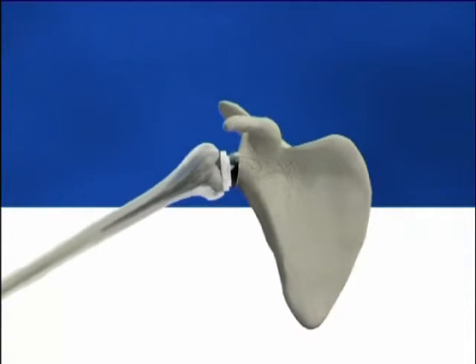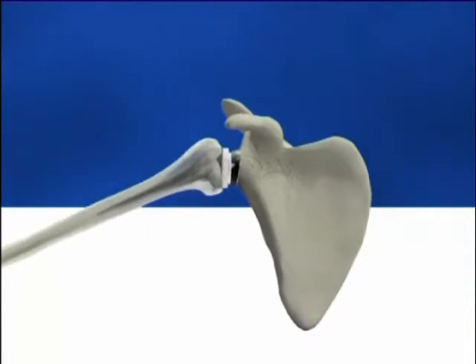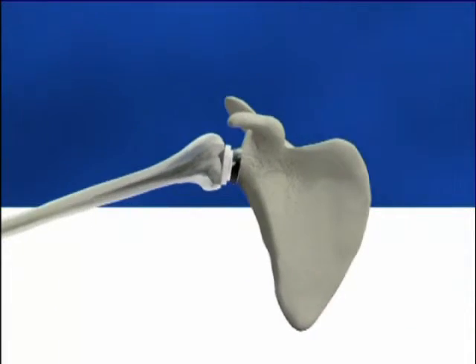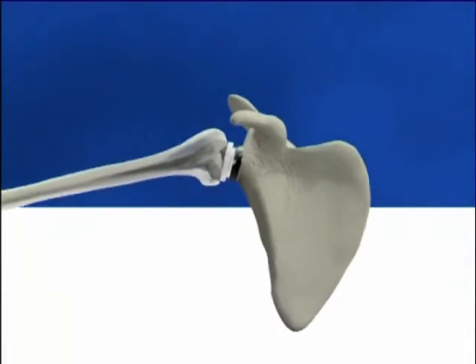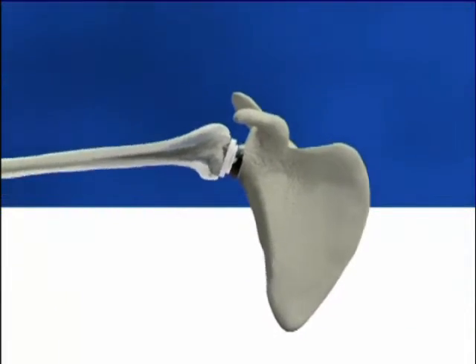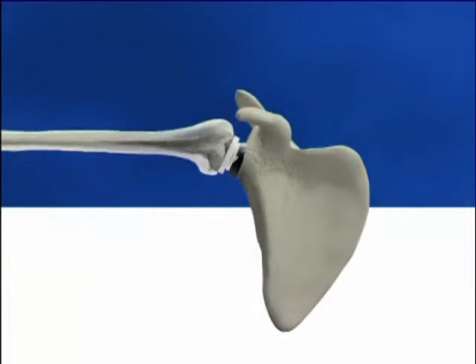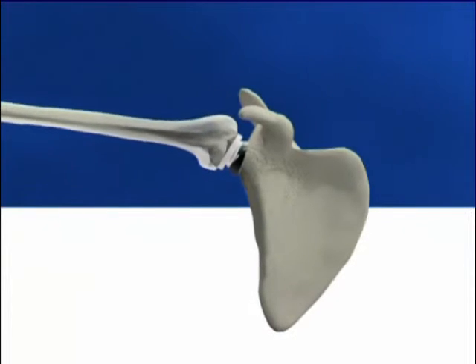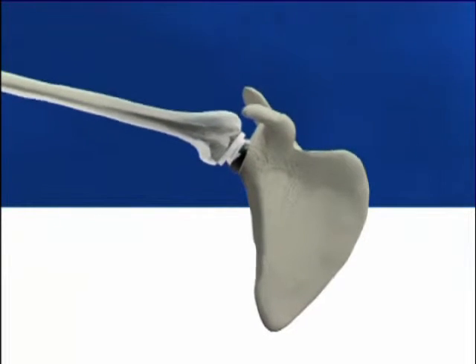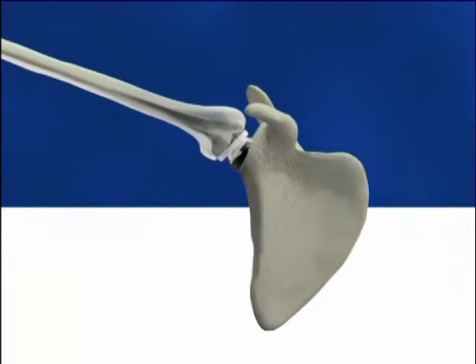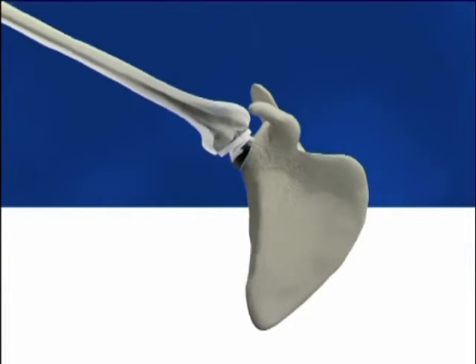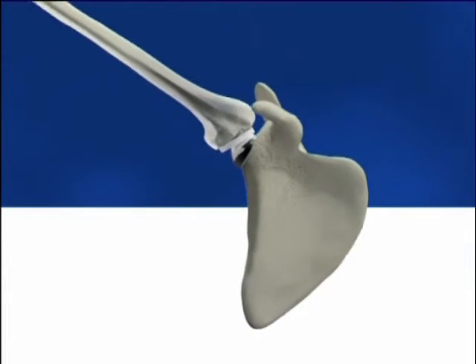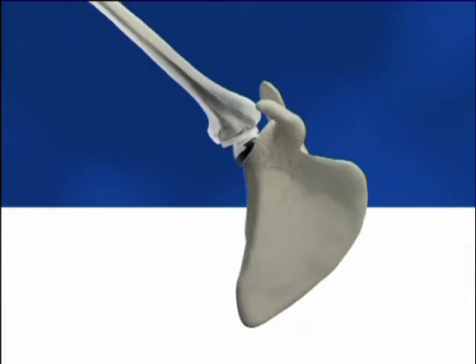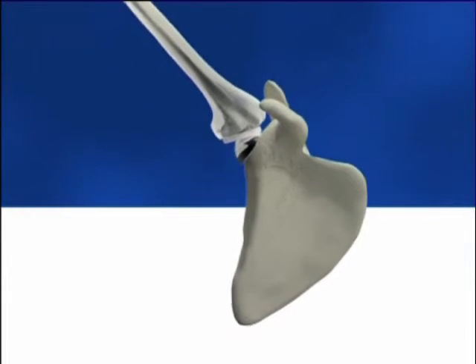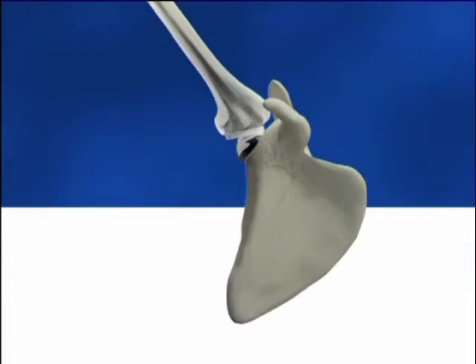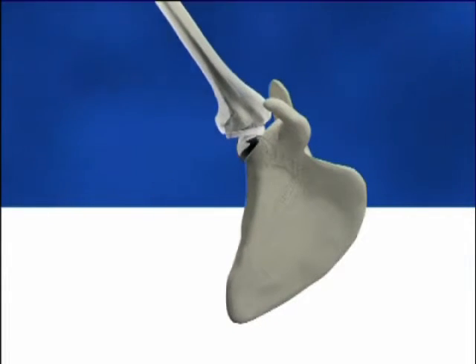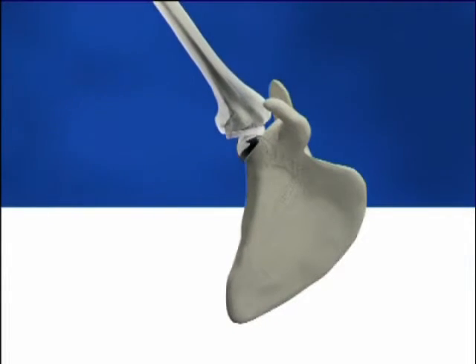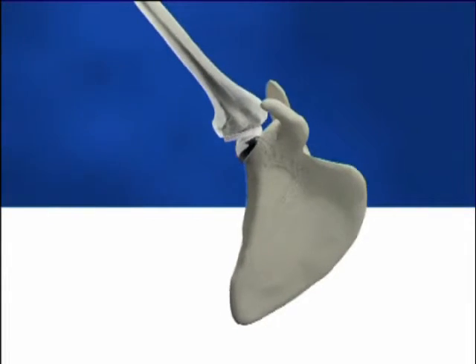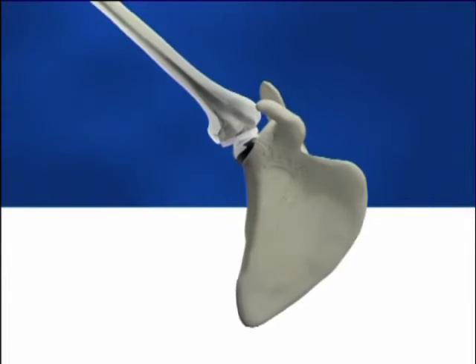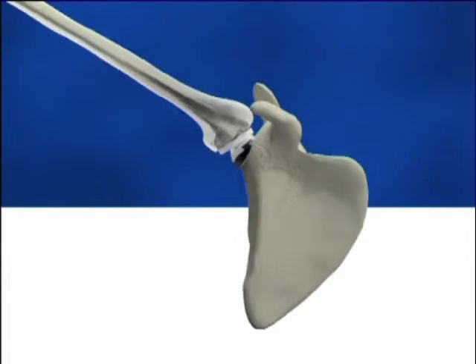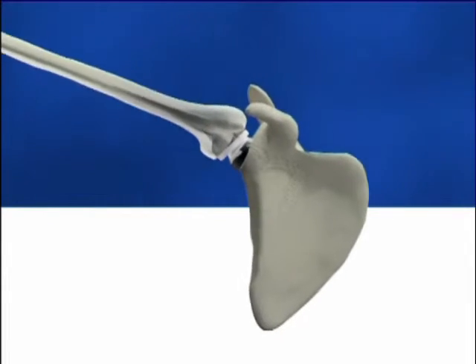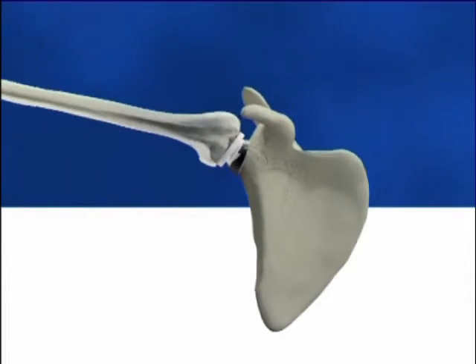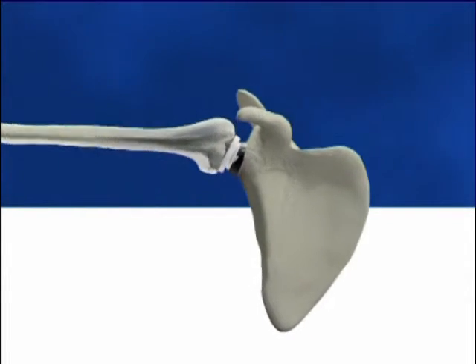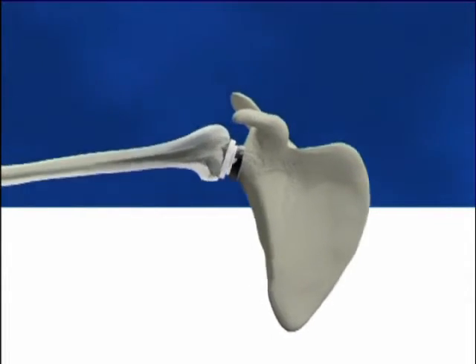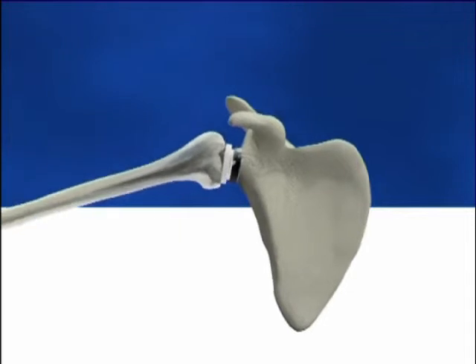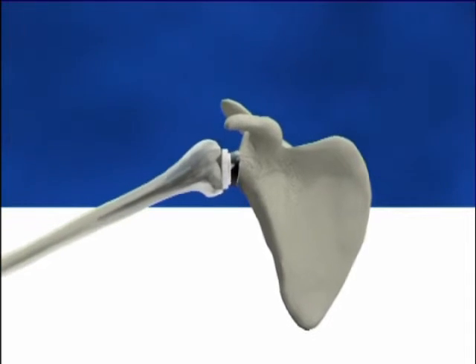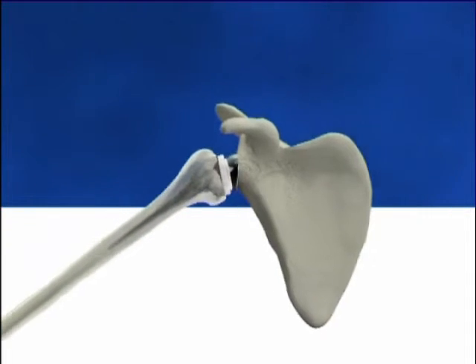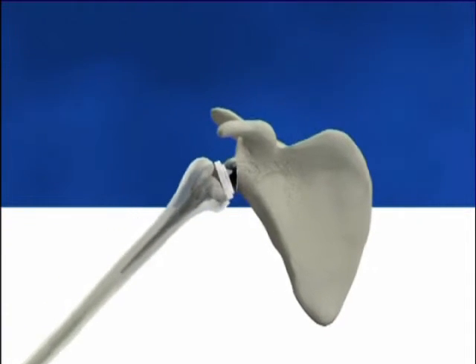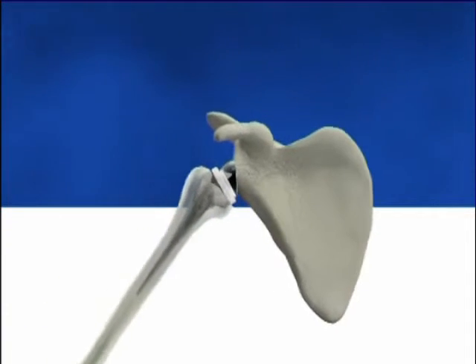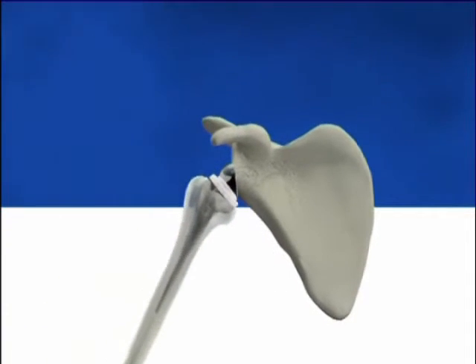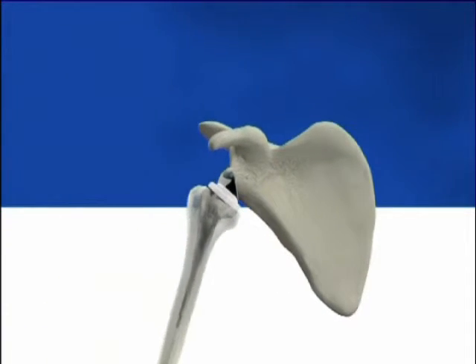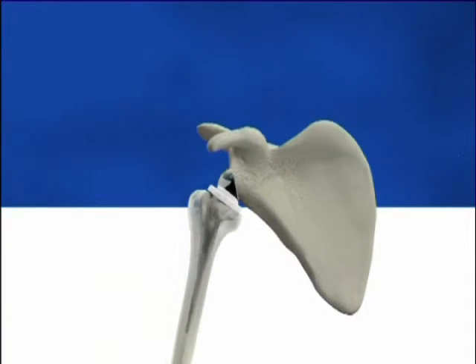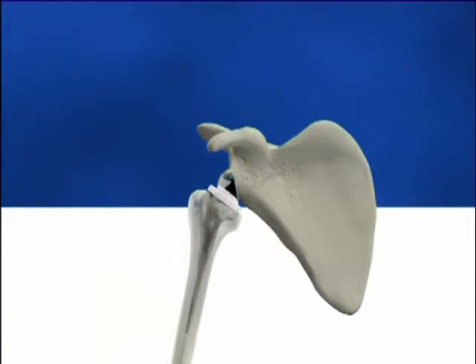The glenoid sphere is available in 36 and 42 millimeters to match the diameters of the metaphysis. It is impacted and threaded onto the baseplate.